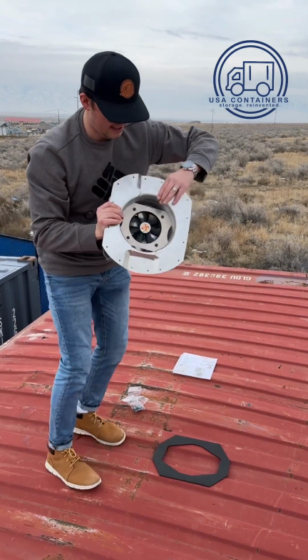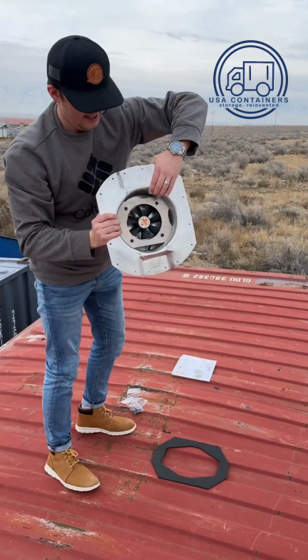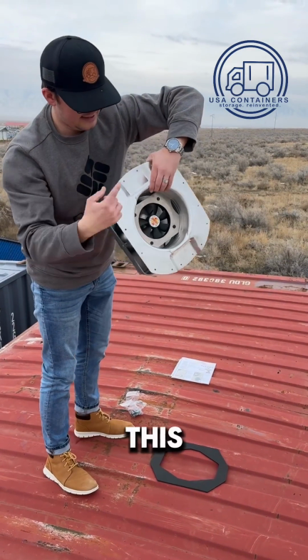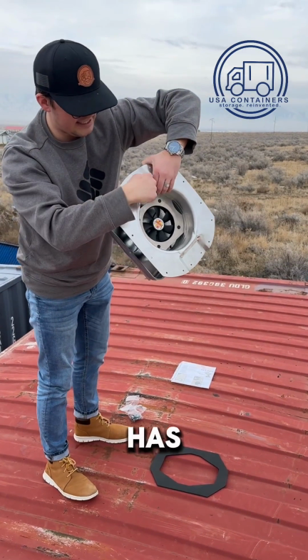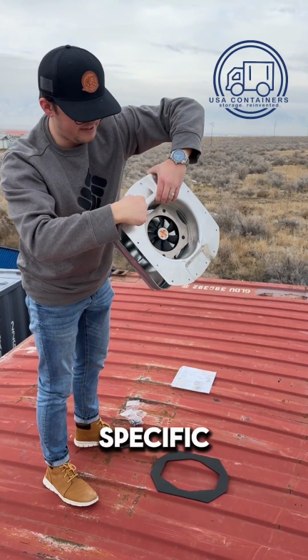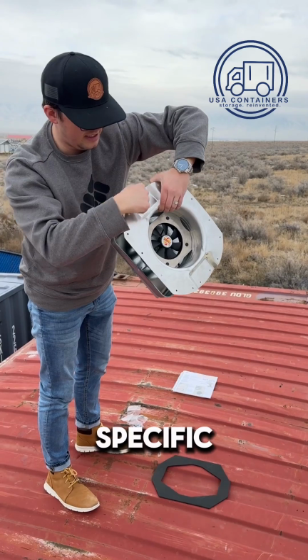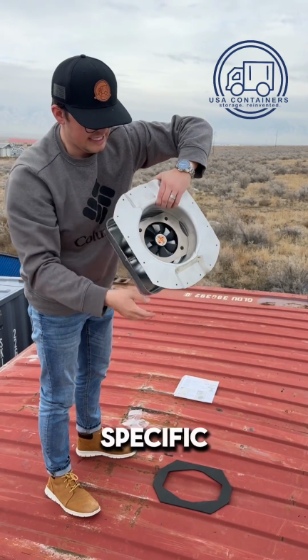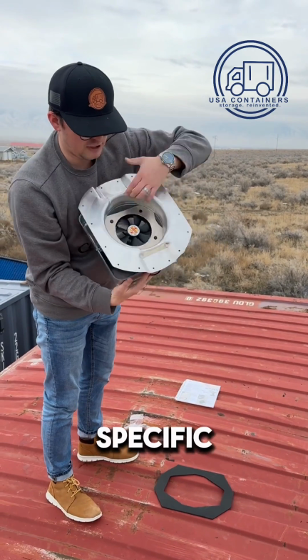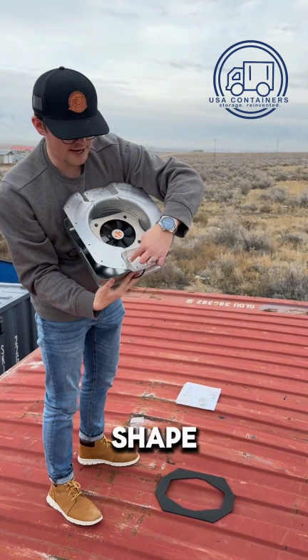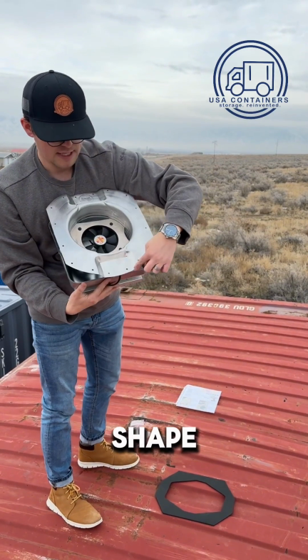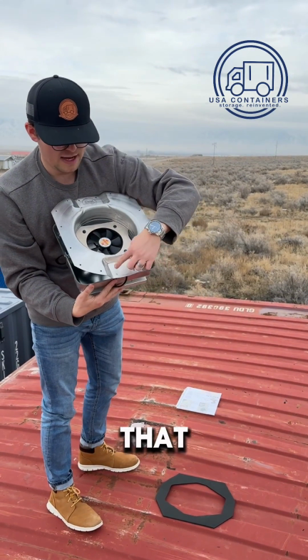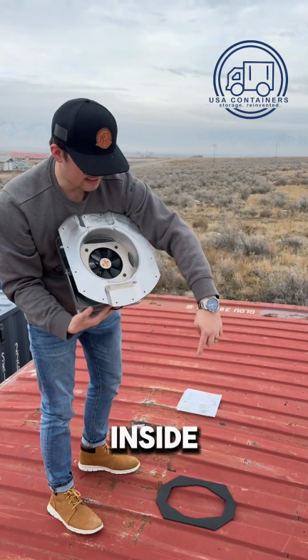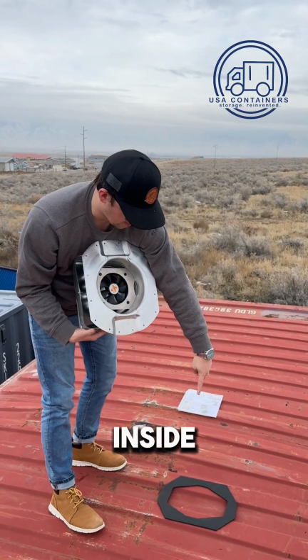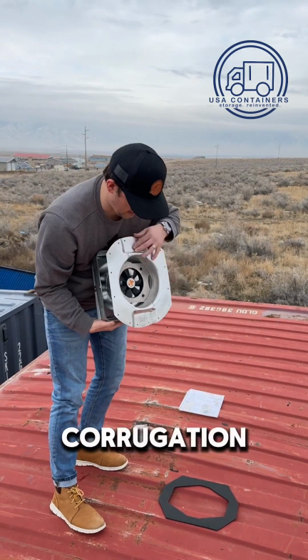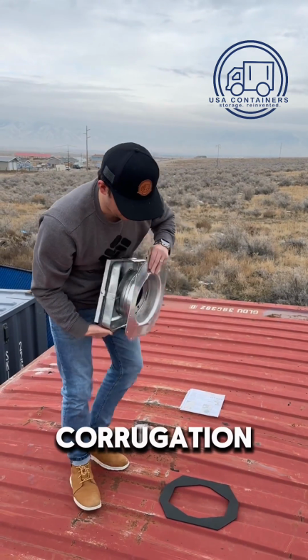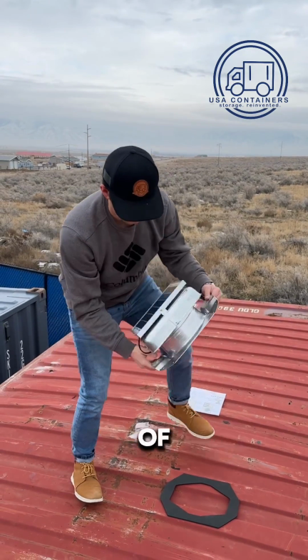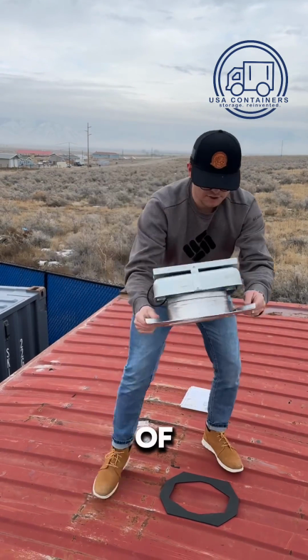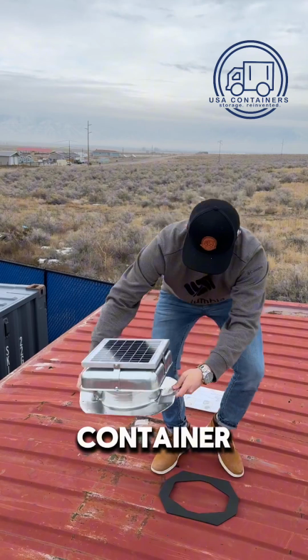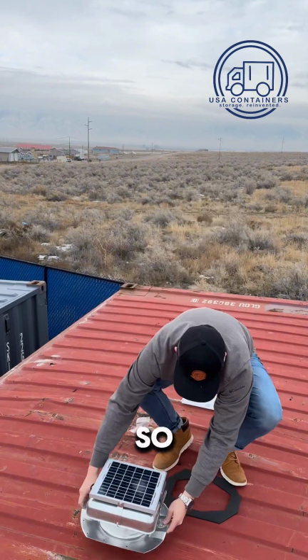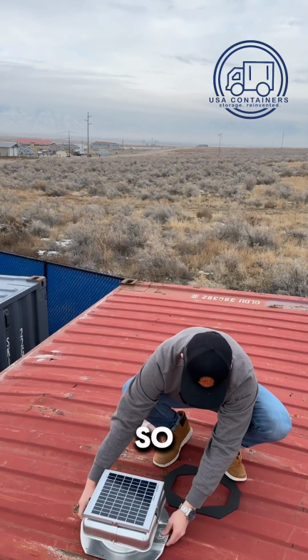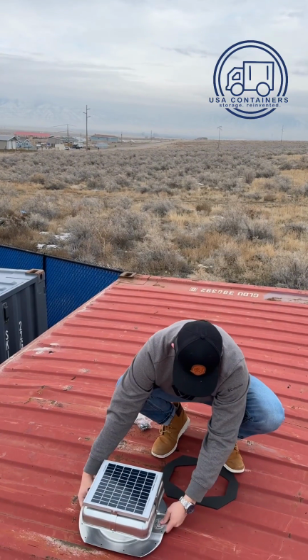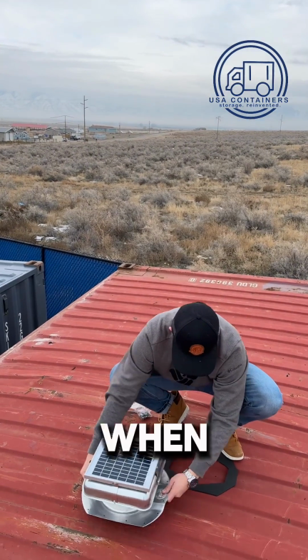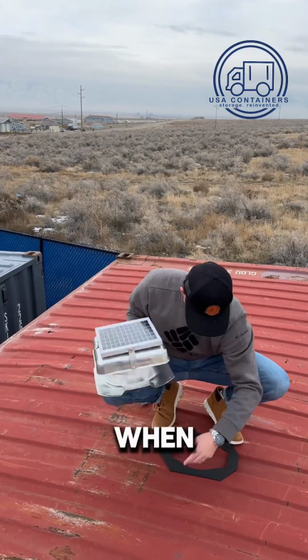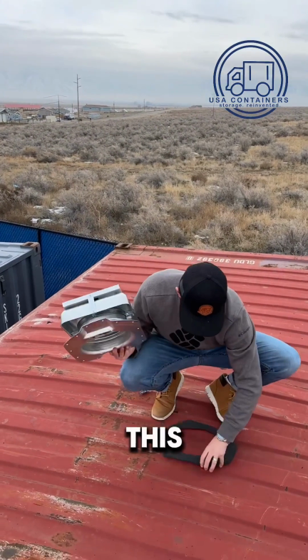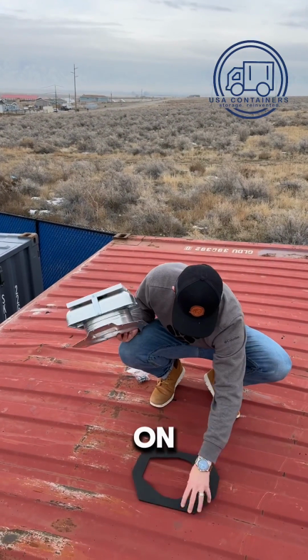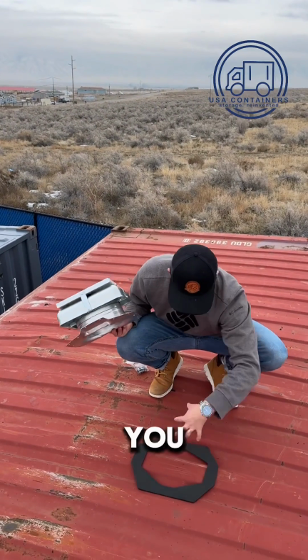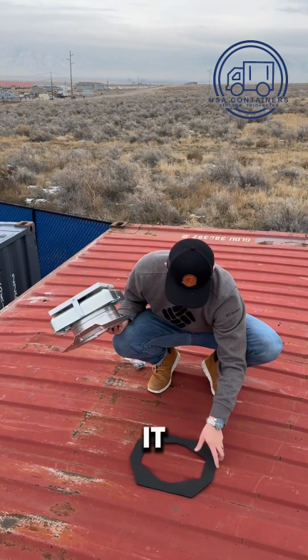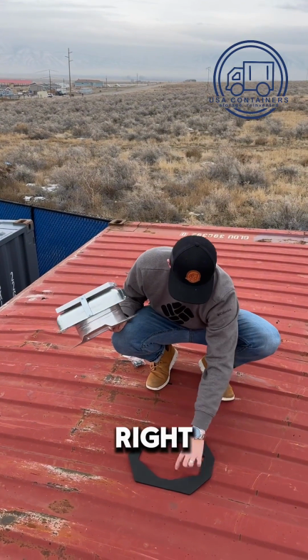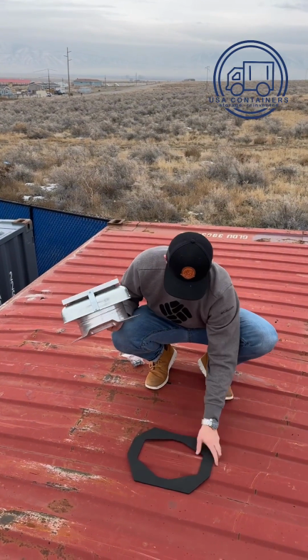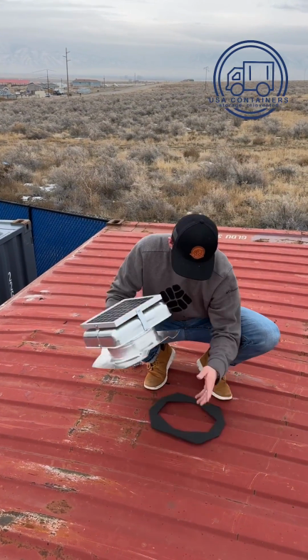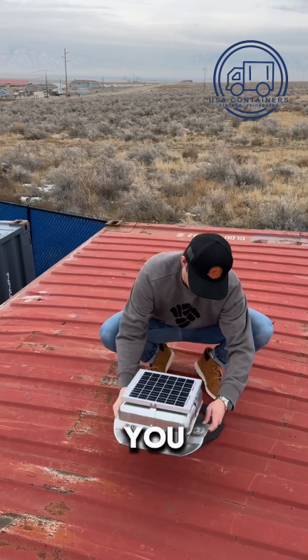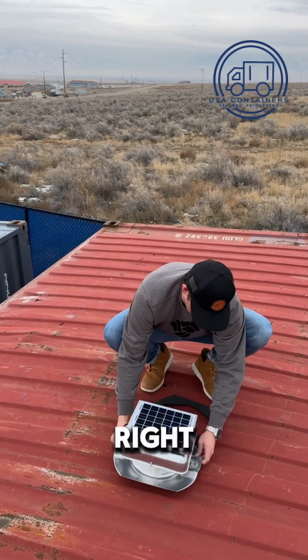This has a specific shape that goes inside the corrugation of the container. So when you put this on, you cut it right and then you put it right here.